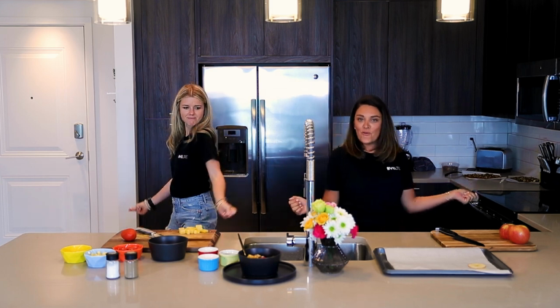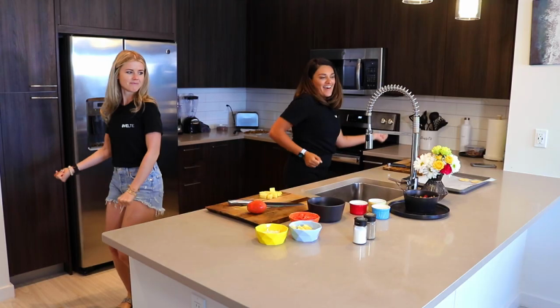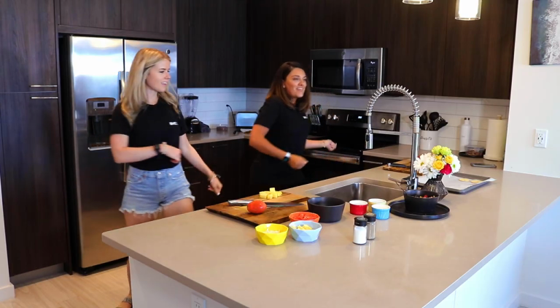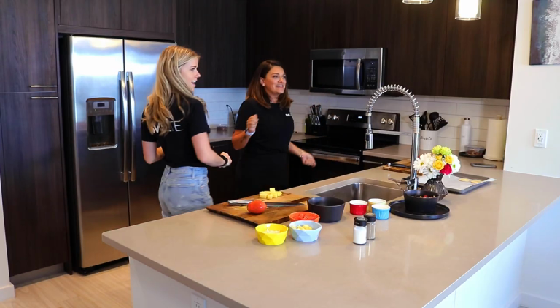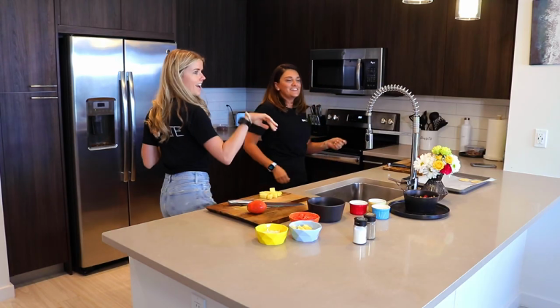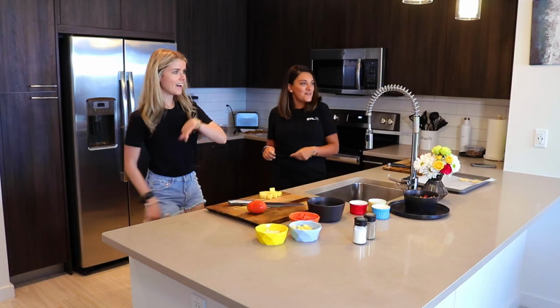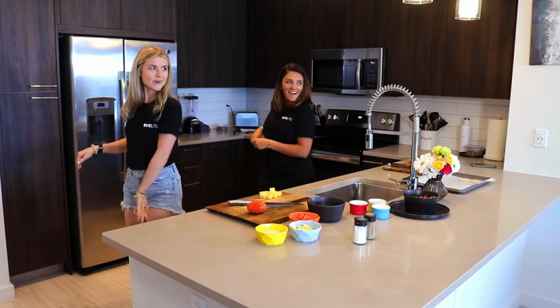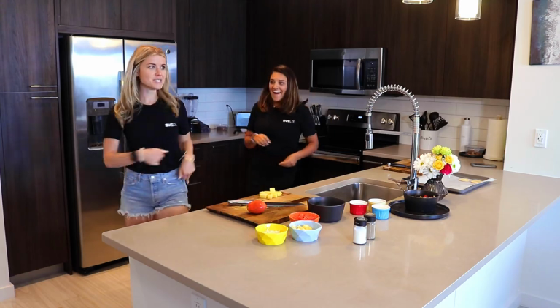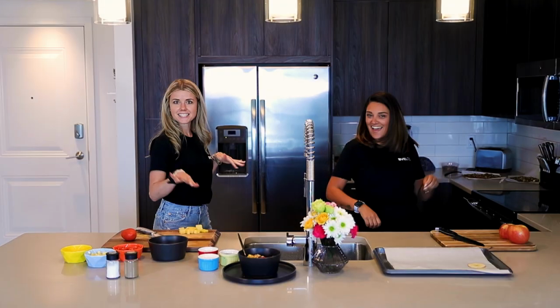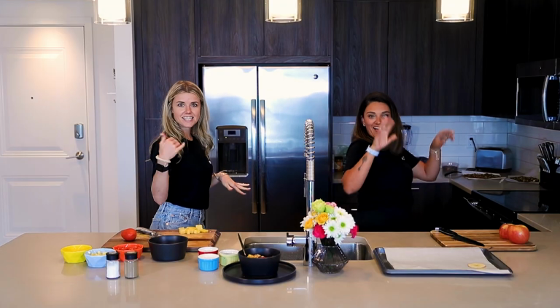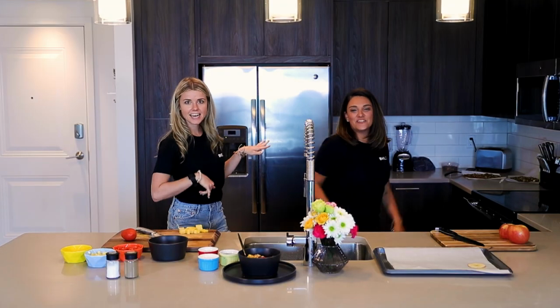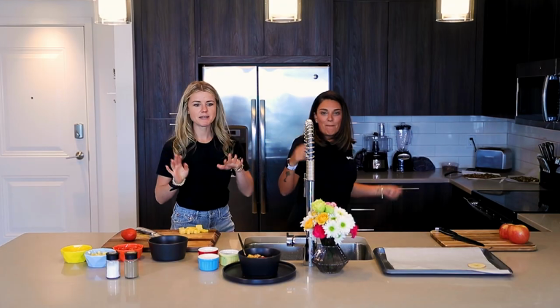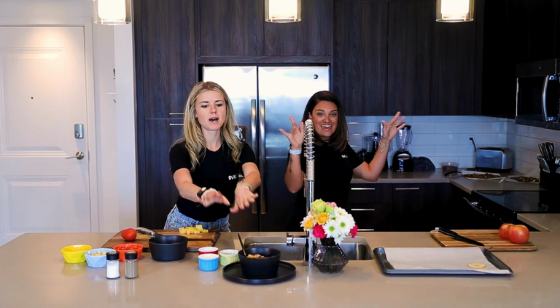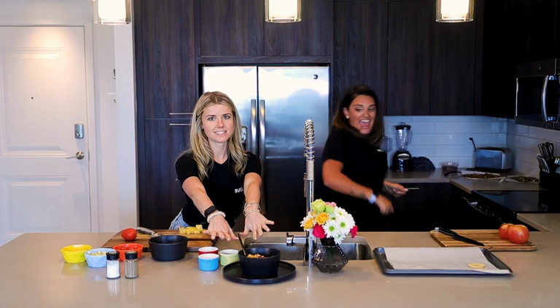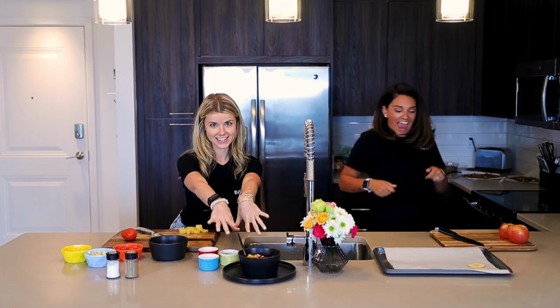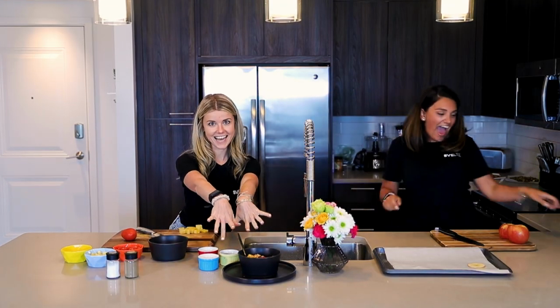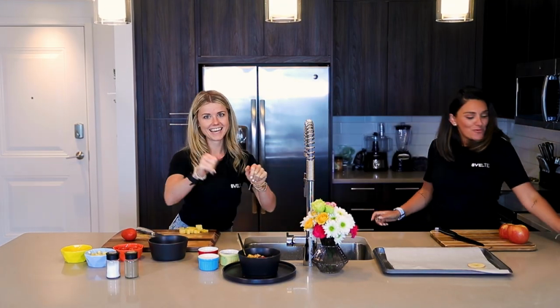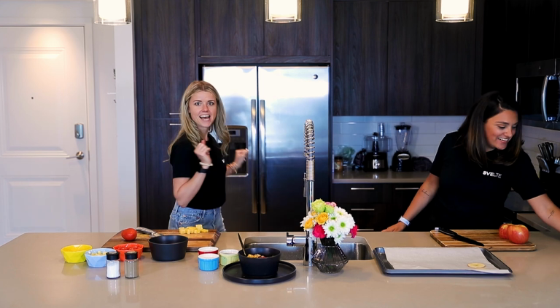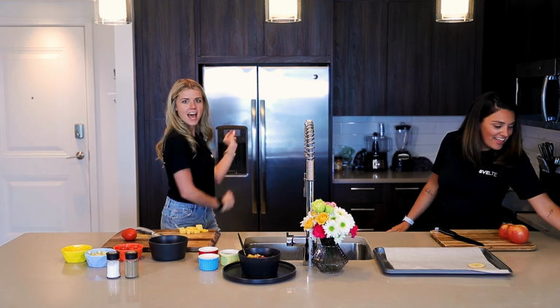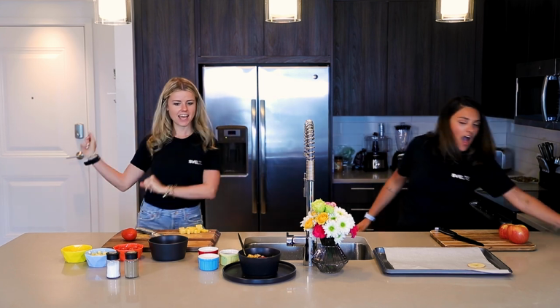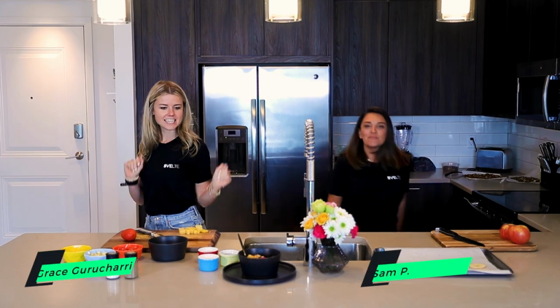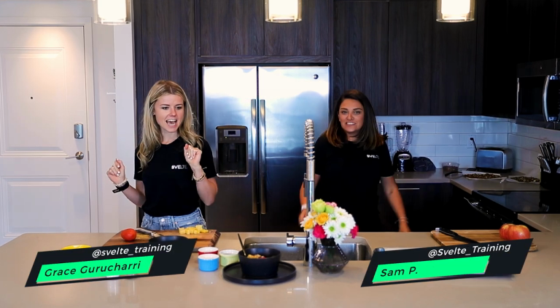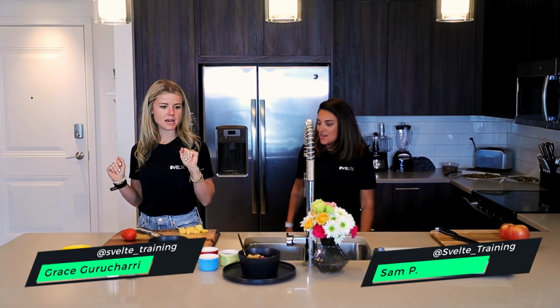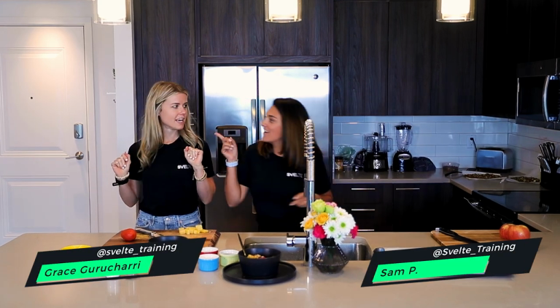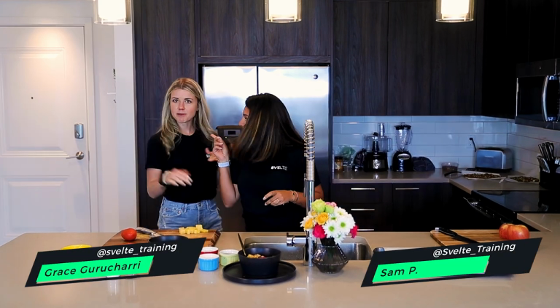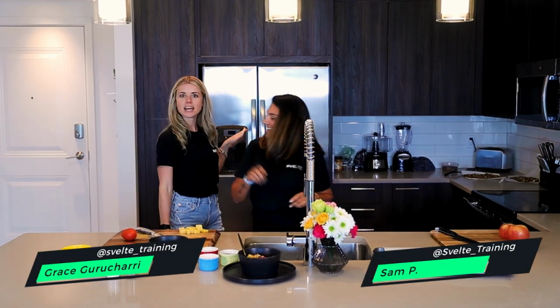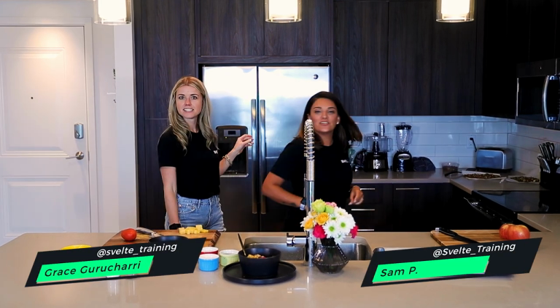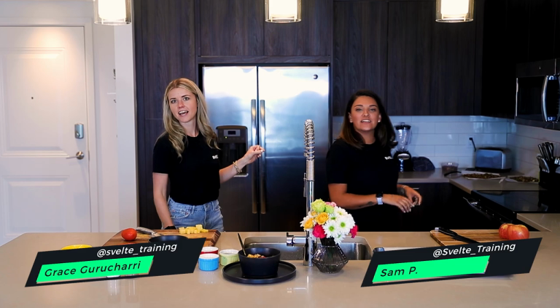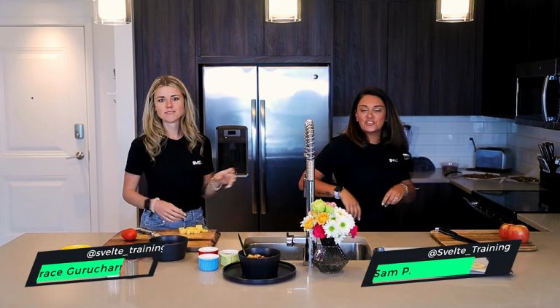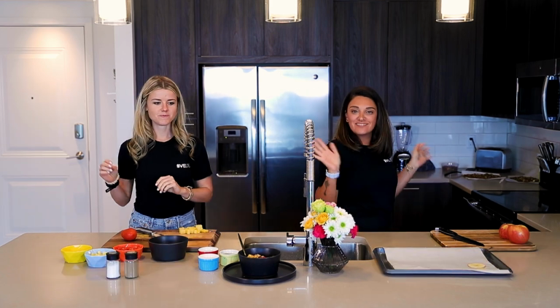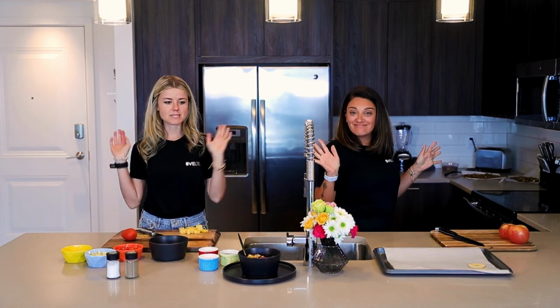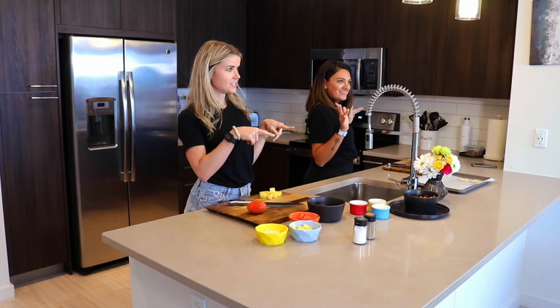Oh hello there, we didn't see you! I'm Coach Sam and I'm Coach Grace, and we are here today to make some salsa.